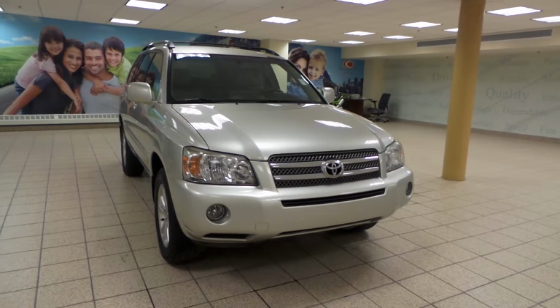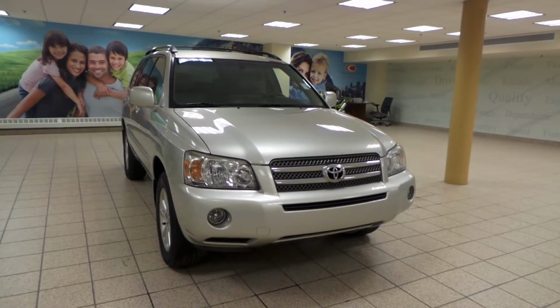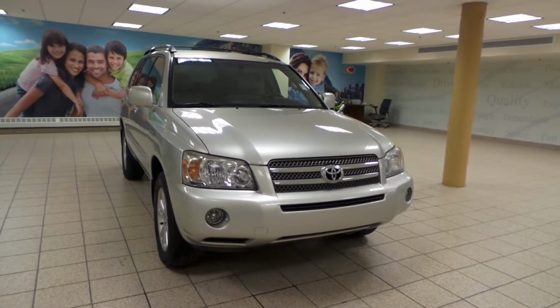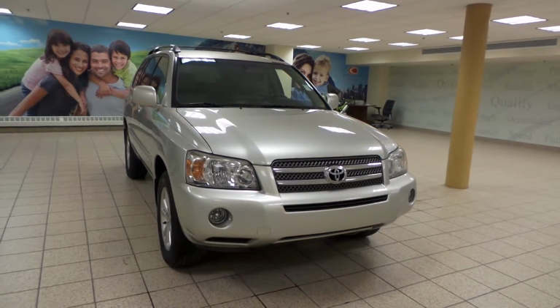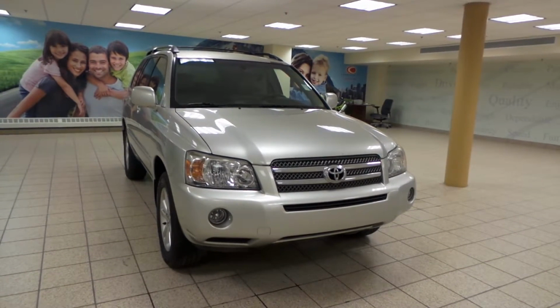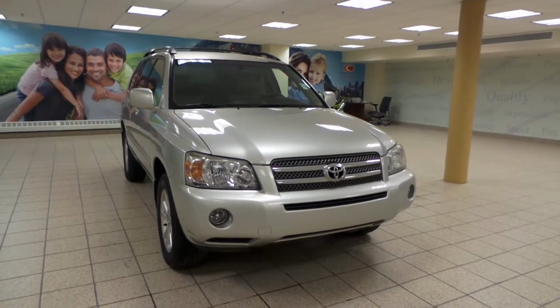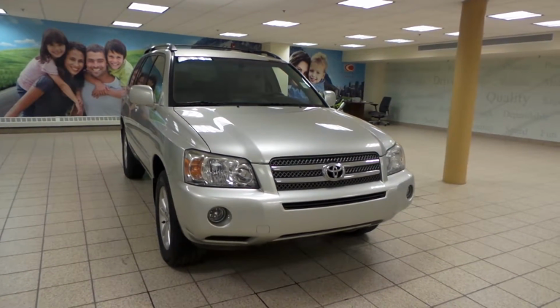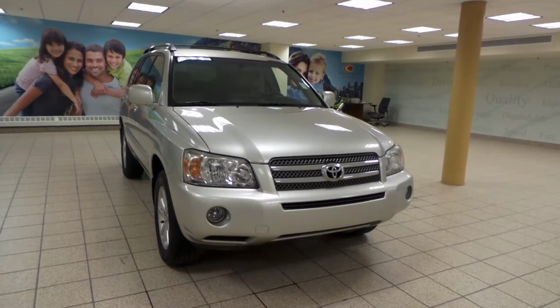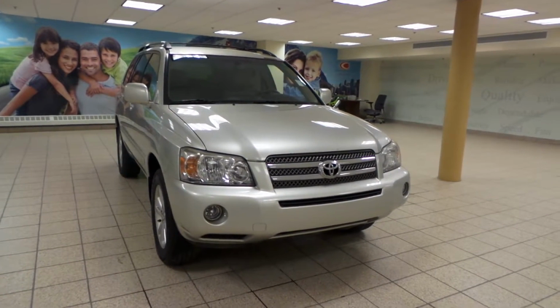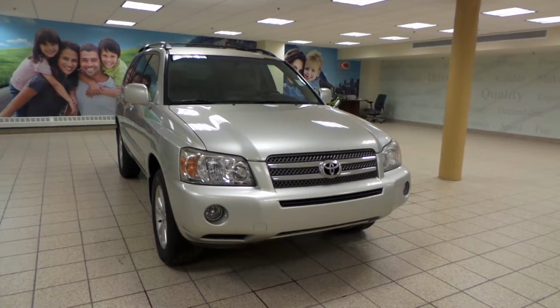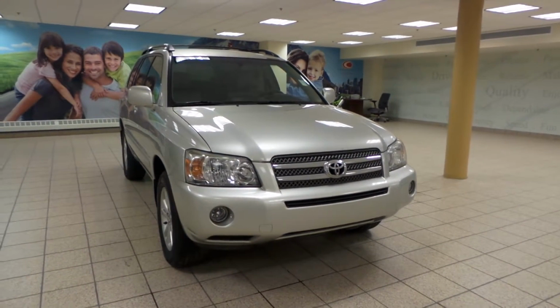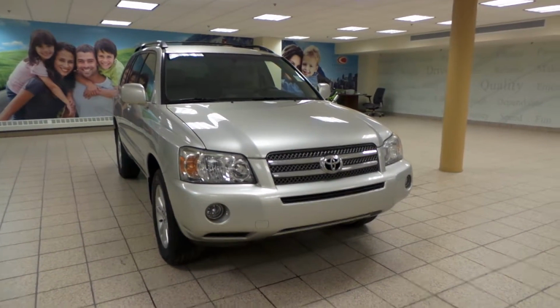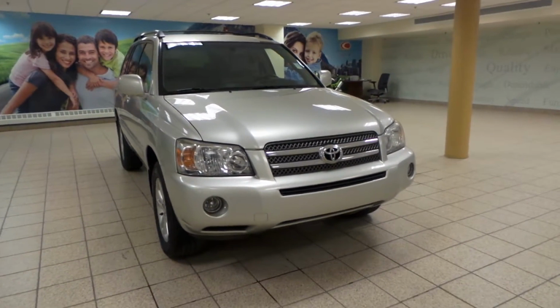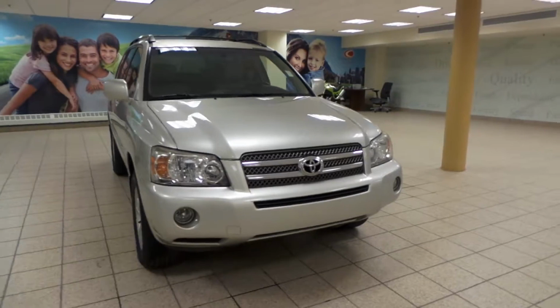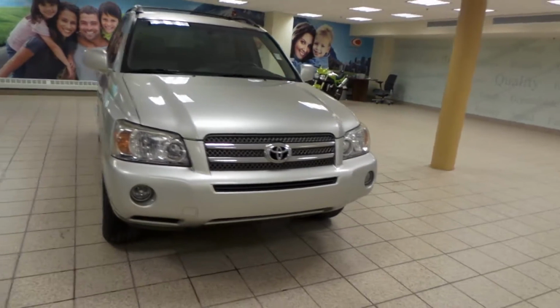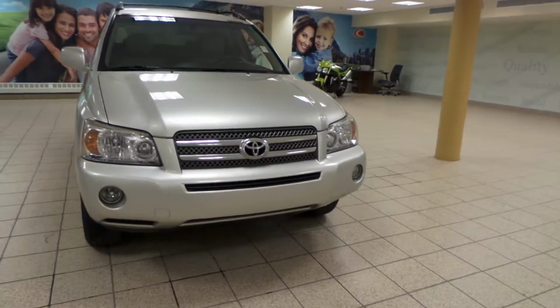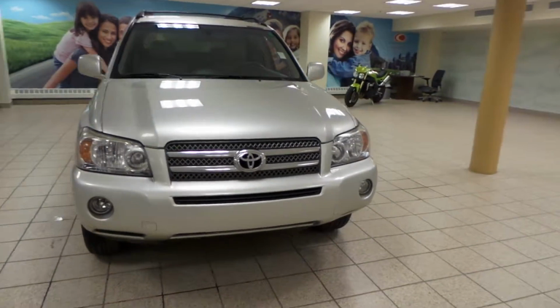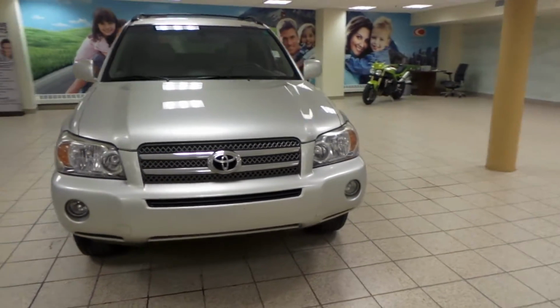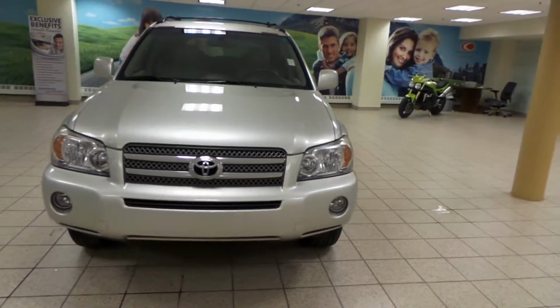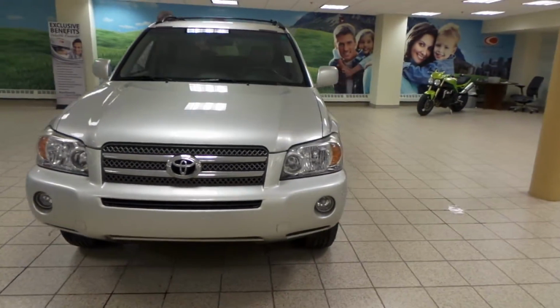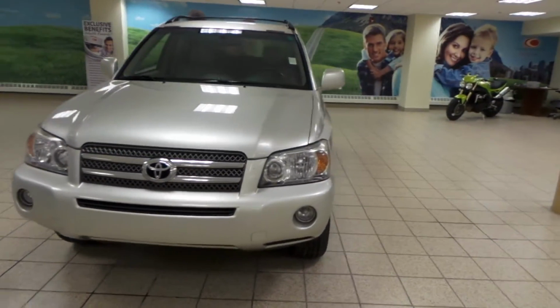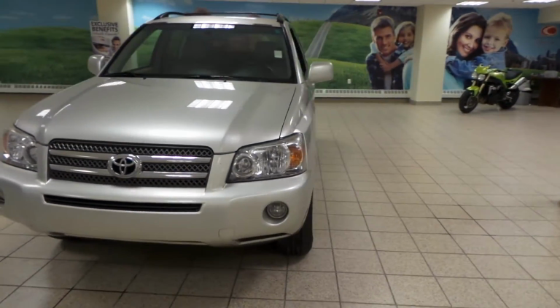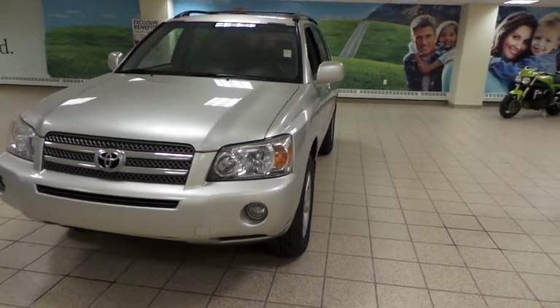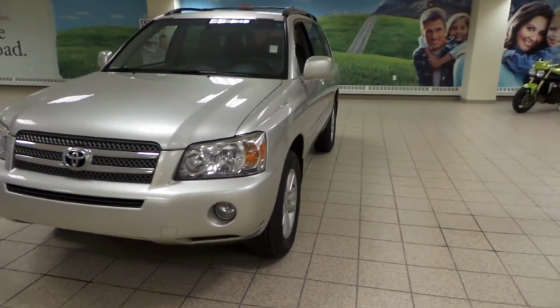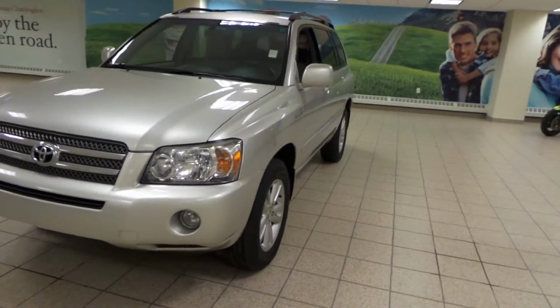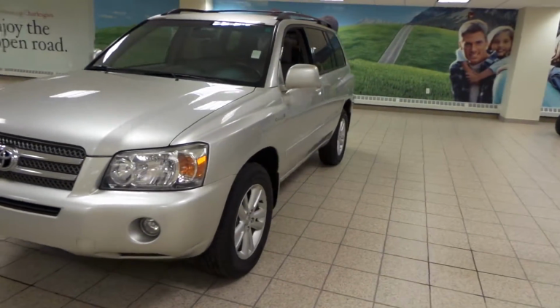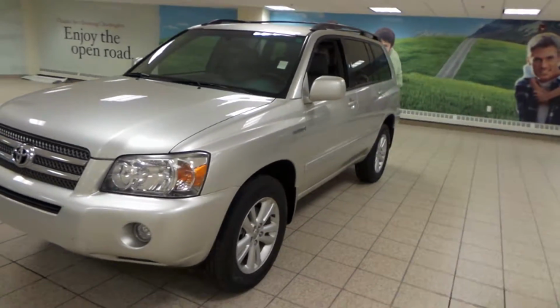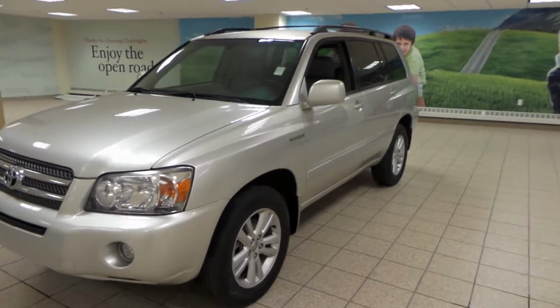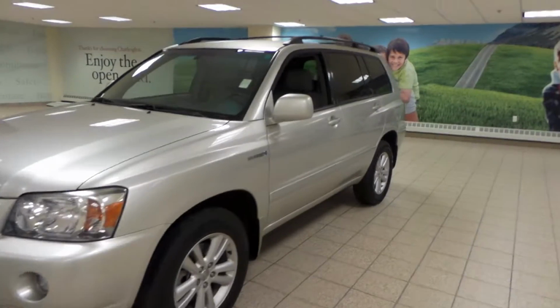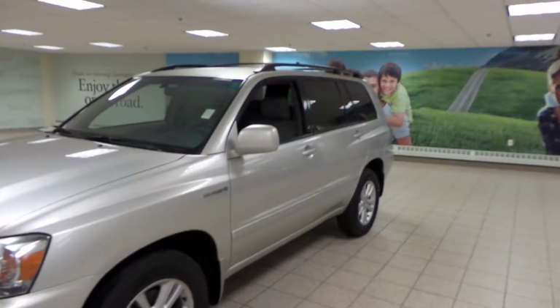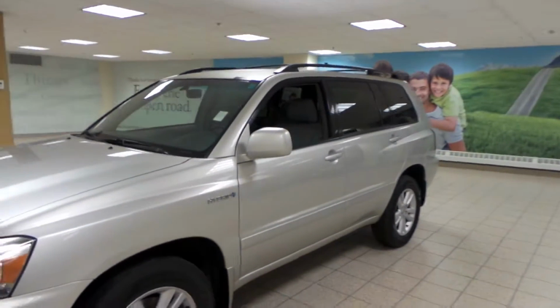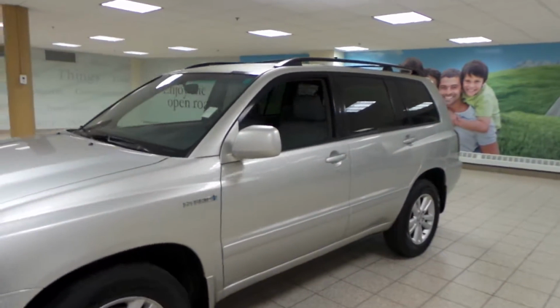It has a CVT transmission with a silver exterior and it comes in four wheel drive. We have fog lights up front as well as all season alloys and a roof rack.